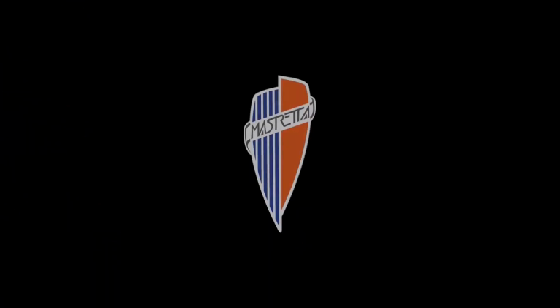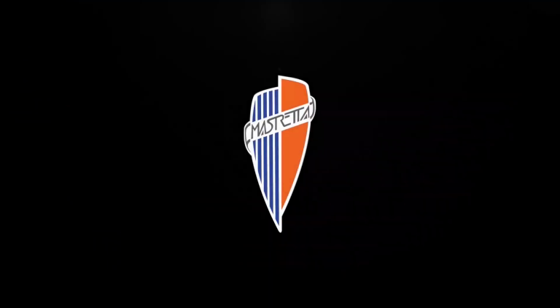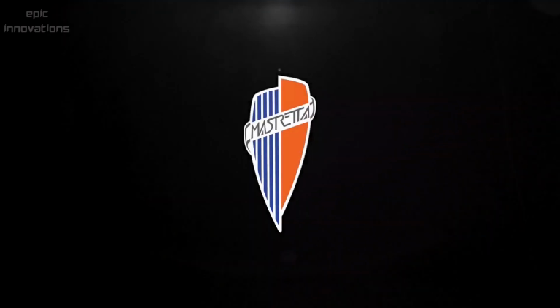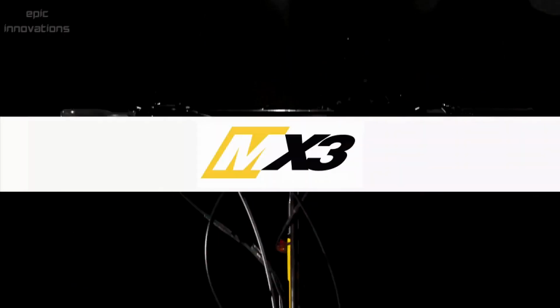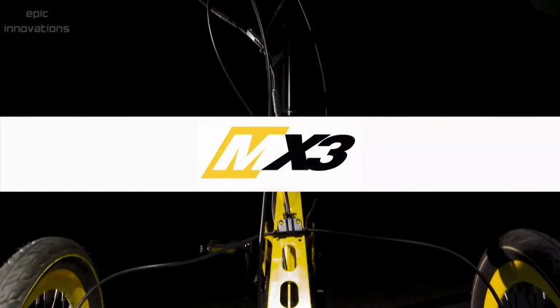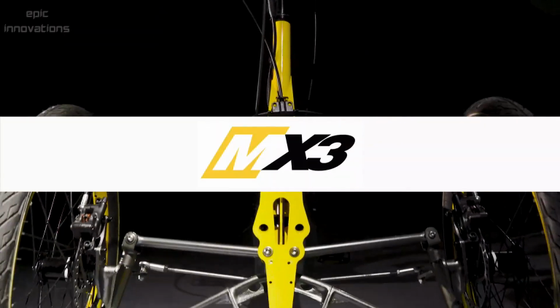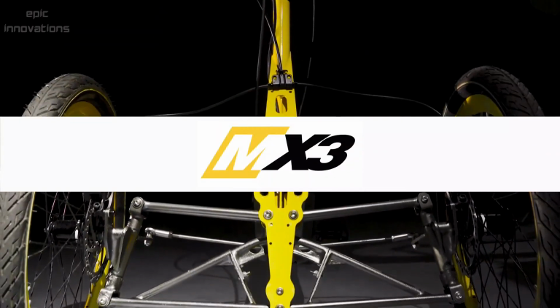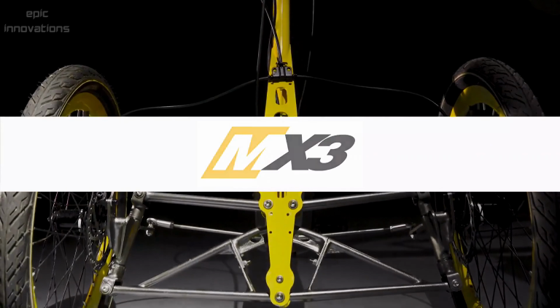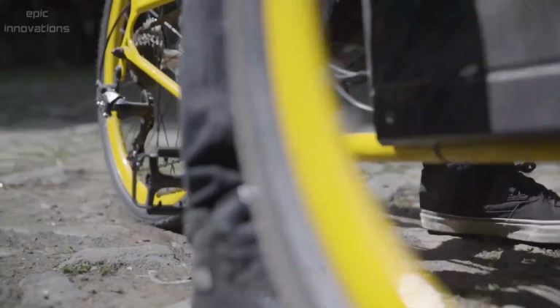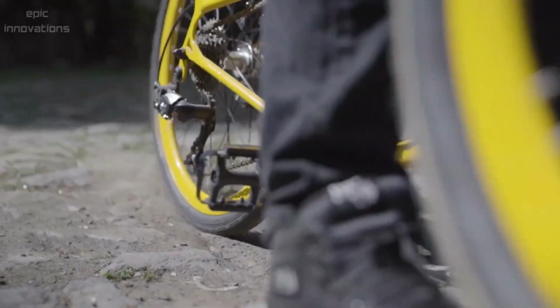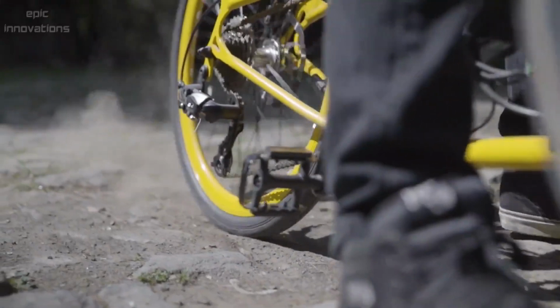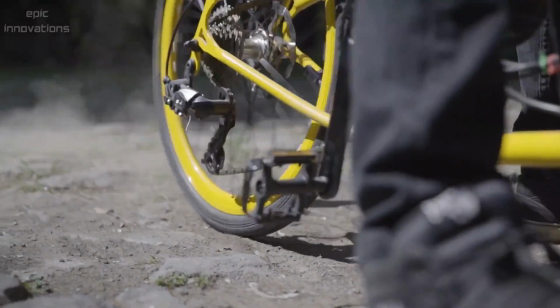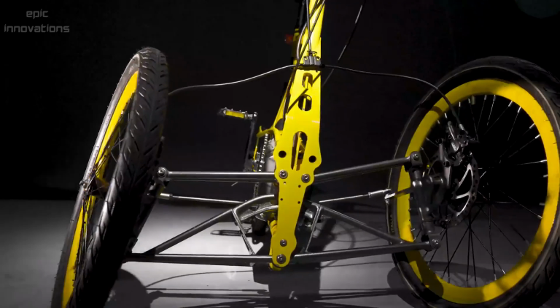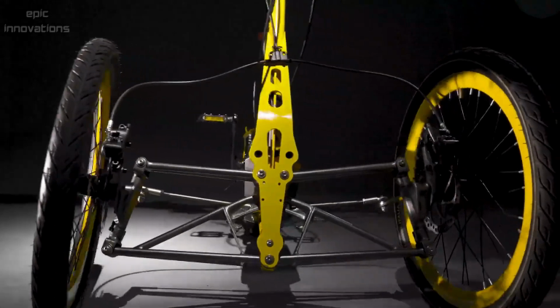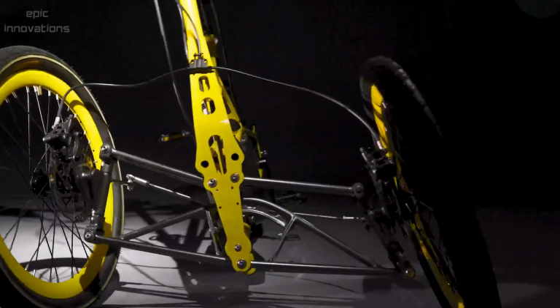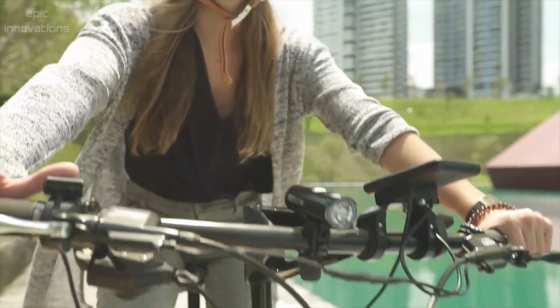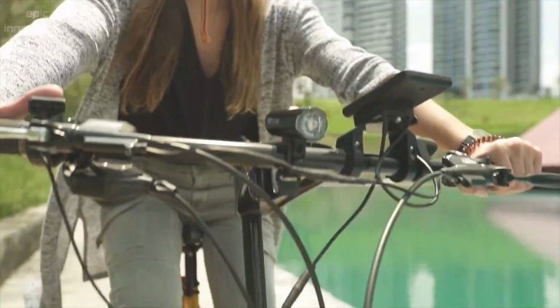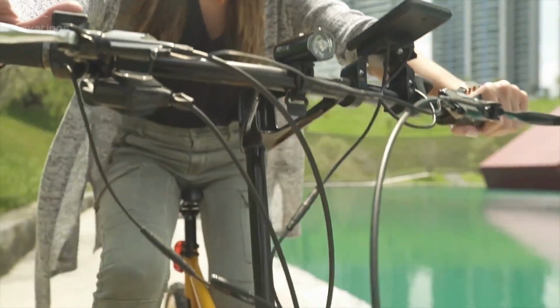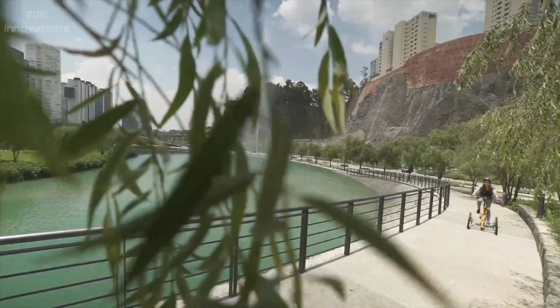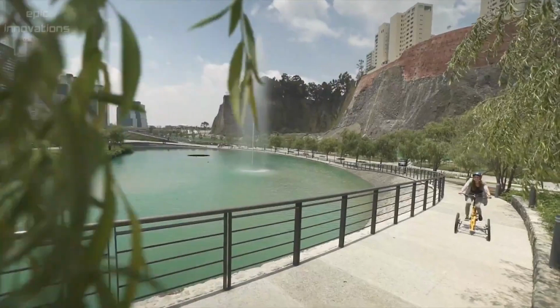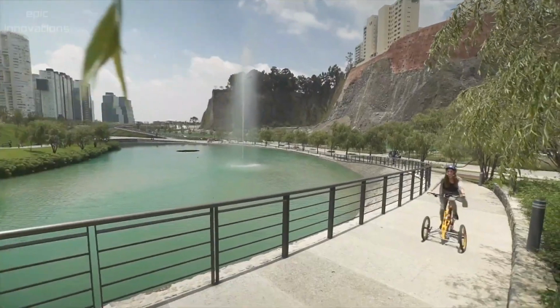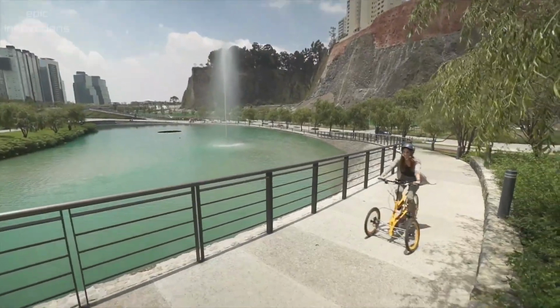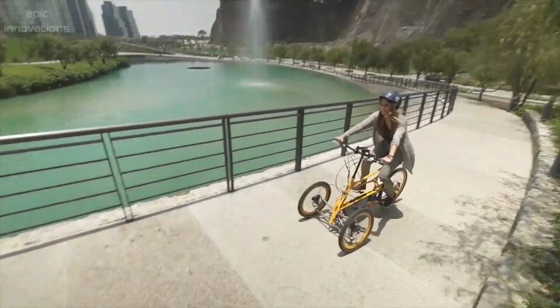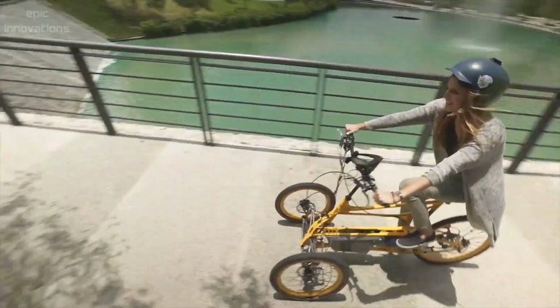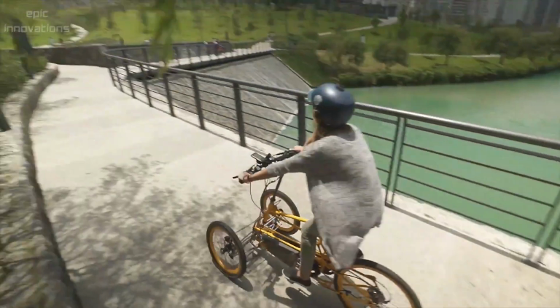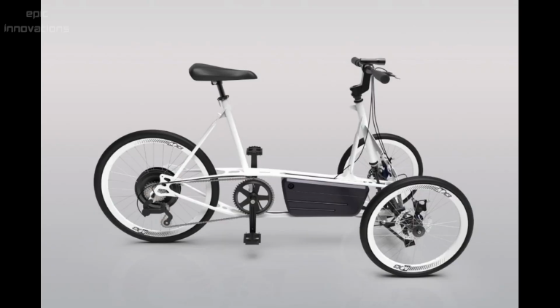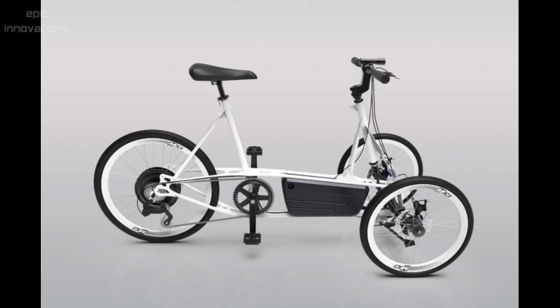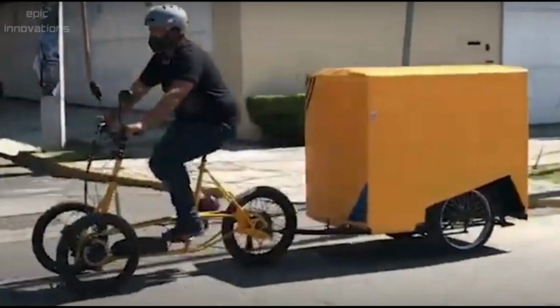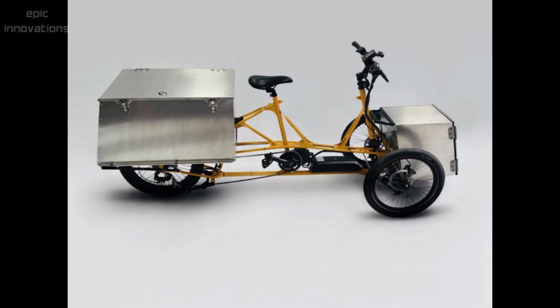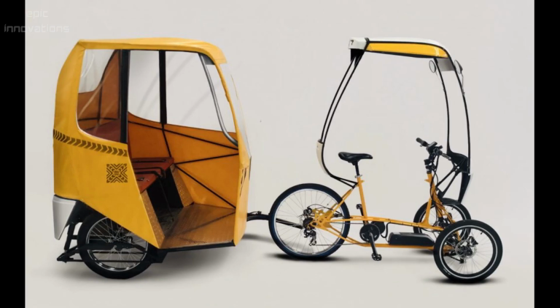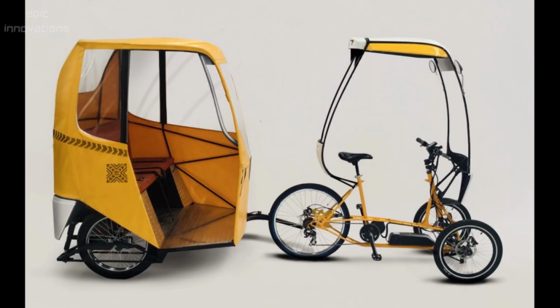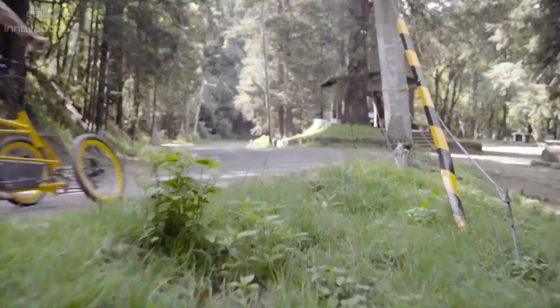Mastretta MX3 E-Trike. The new Mastretta MX3 is a tilting electric trike designed for personal urban transport. The MX3 is available in different models: city, cargo, taxi, and sports.